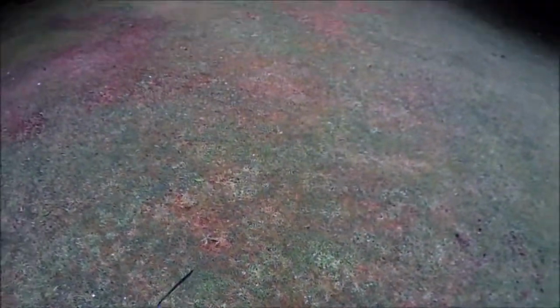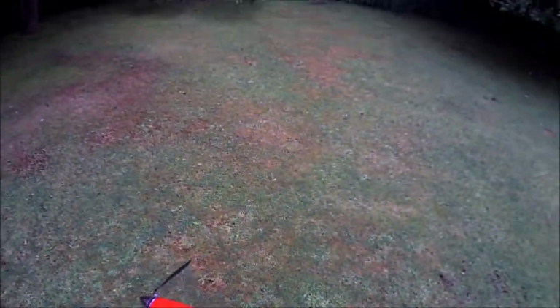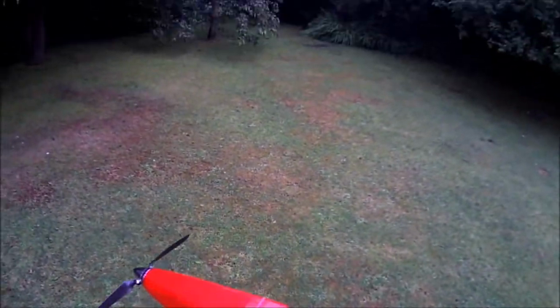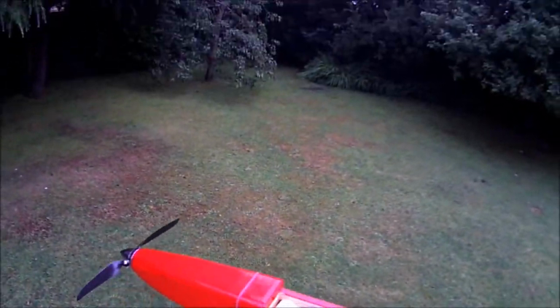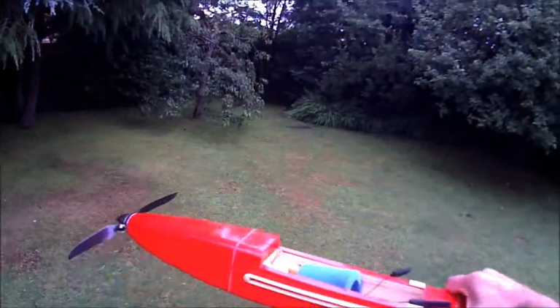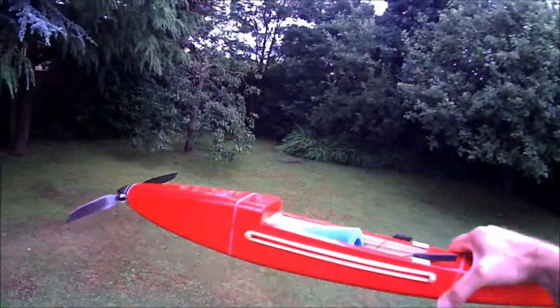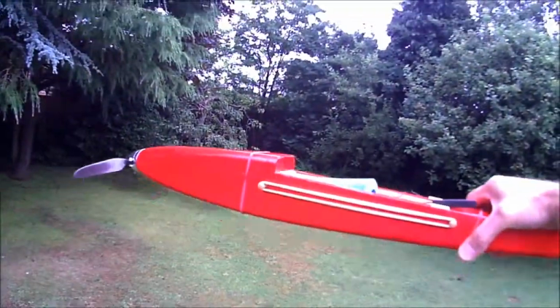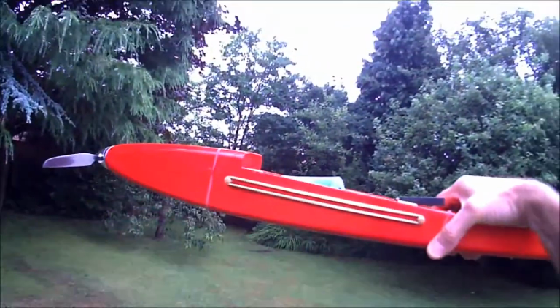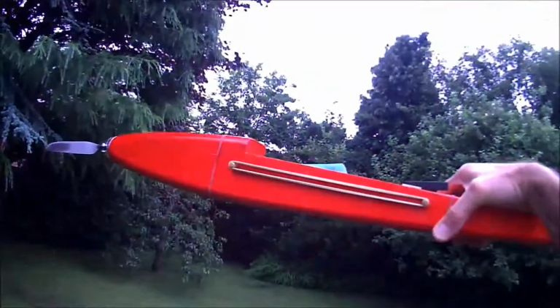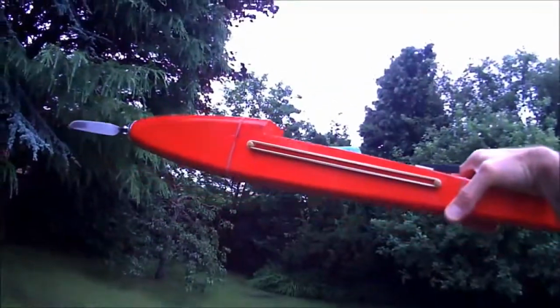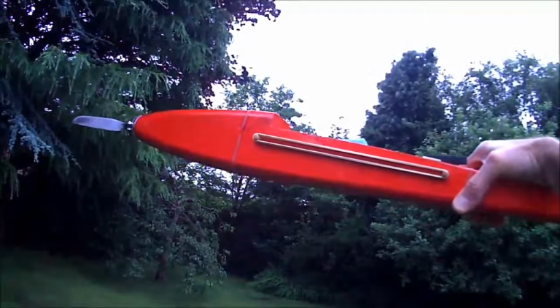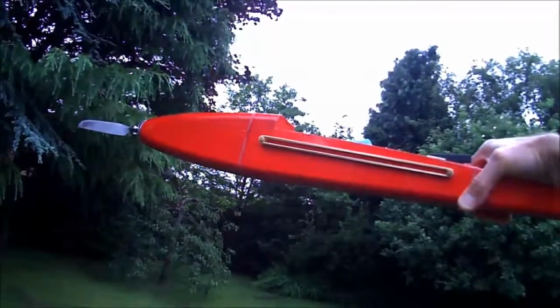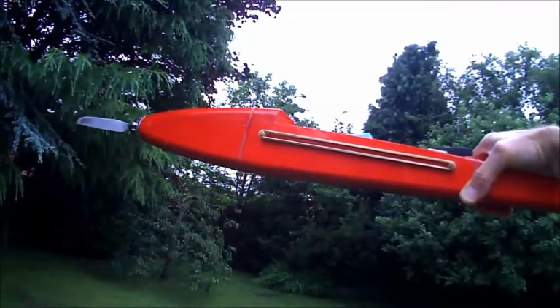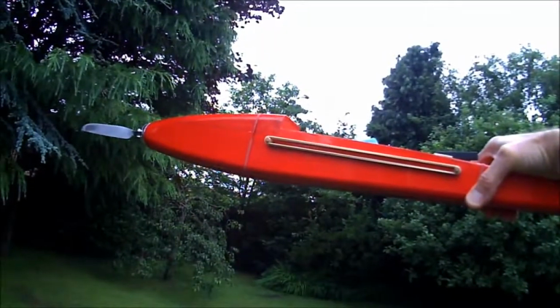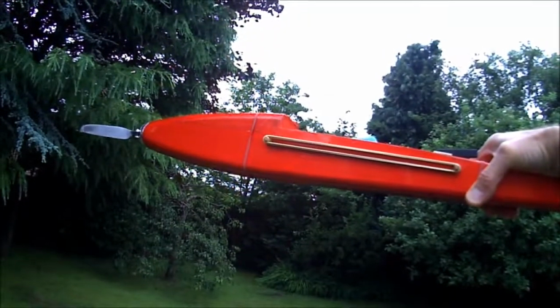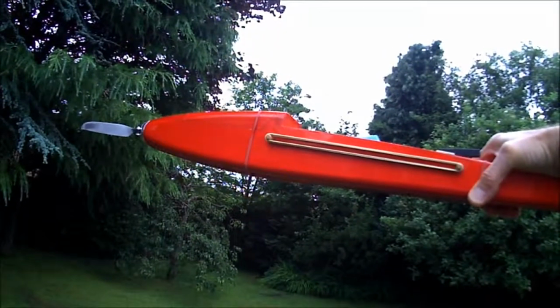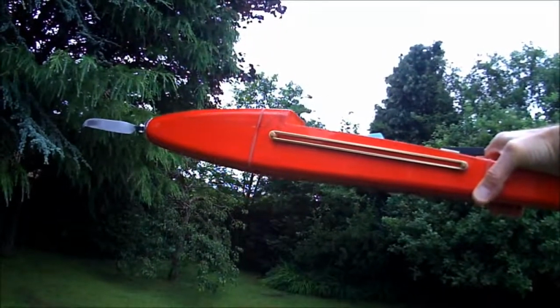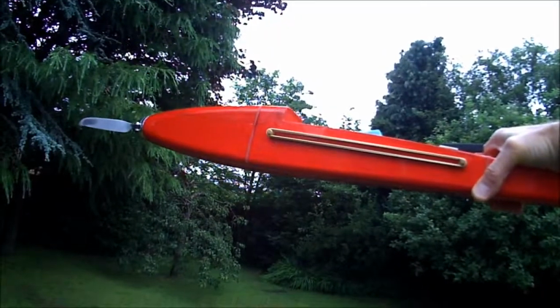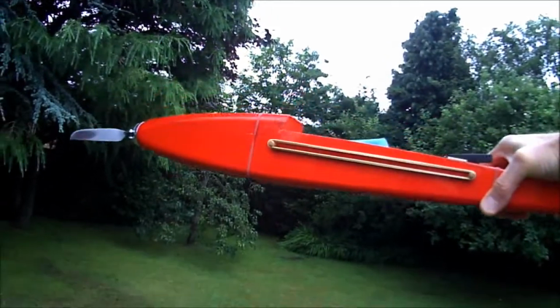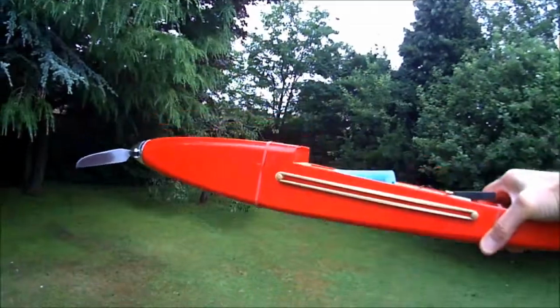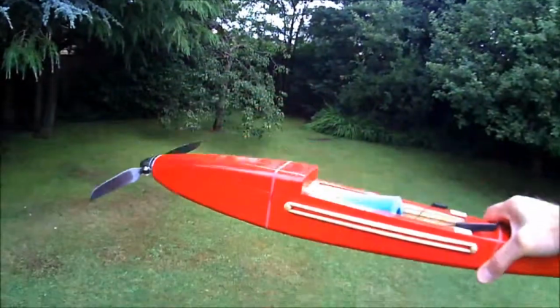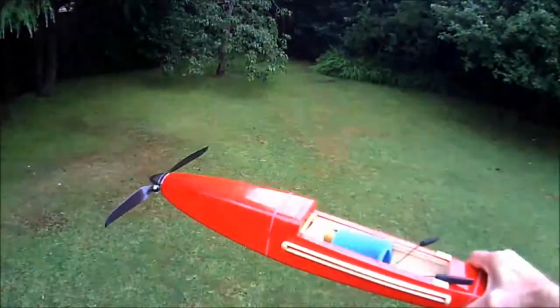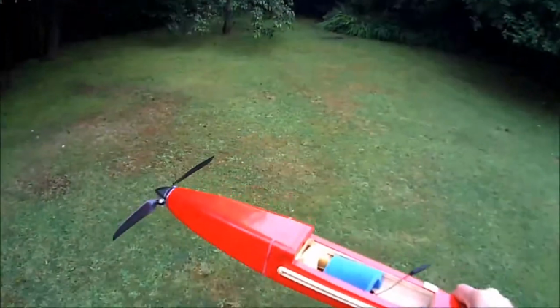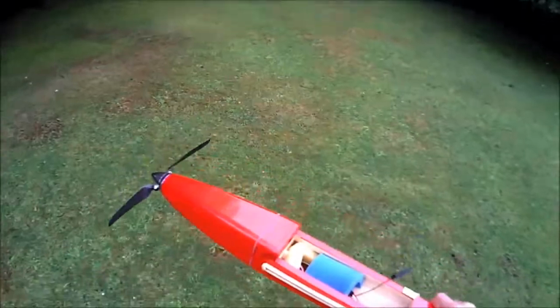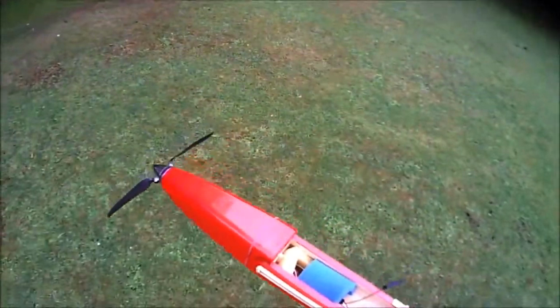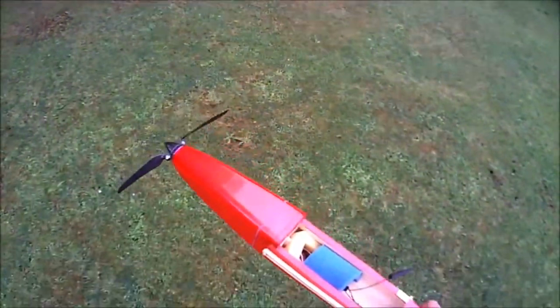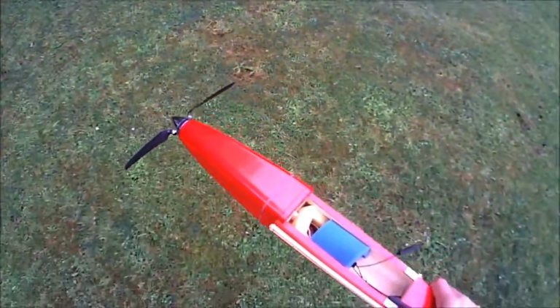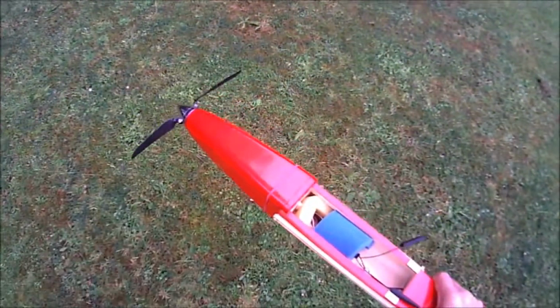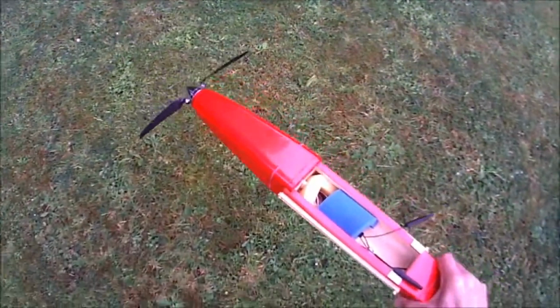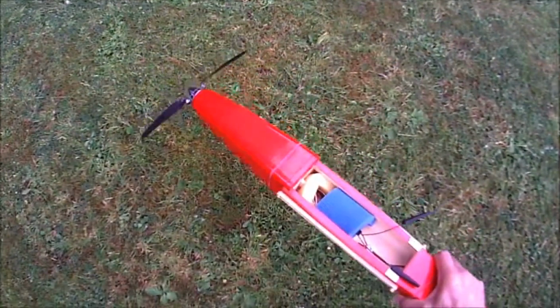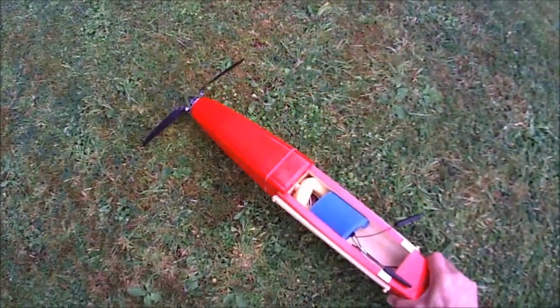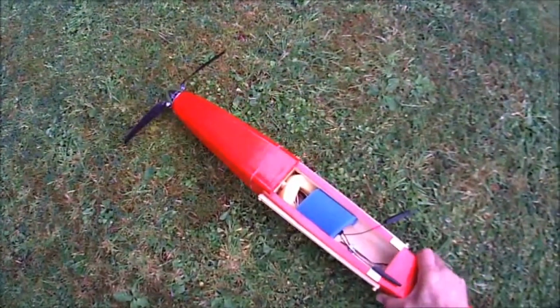Let's now lift it up slowly and see what happens. Again, a very clear and immediate sound. Back to the neutral tones. Going down — again, a very clear indication that it's going down.